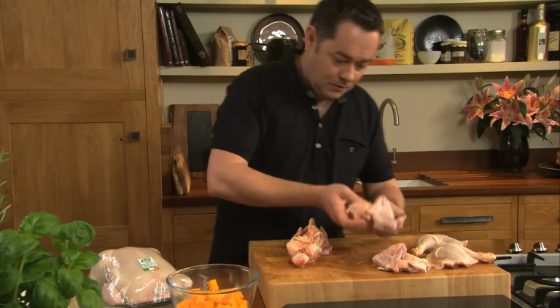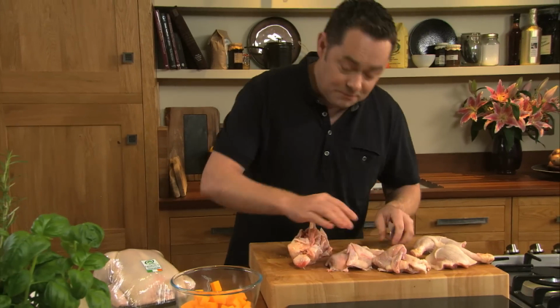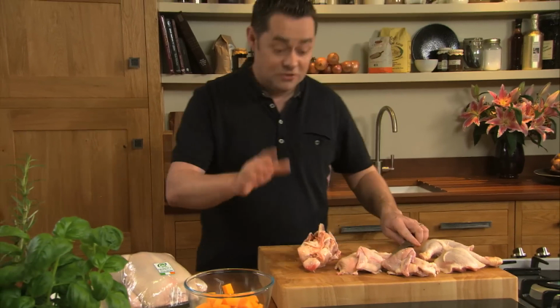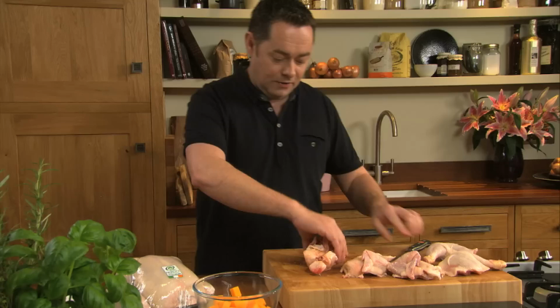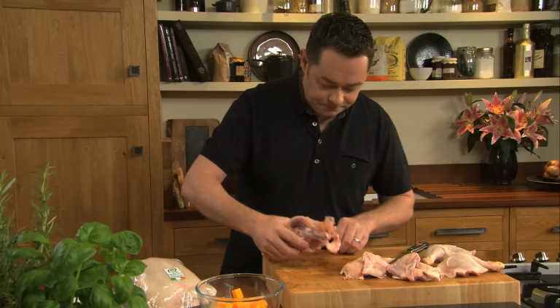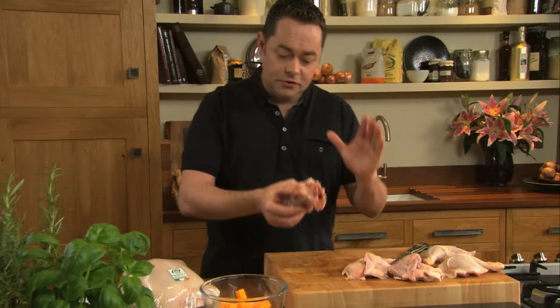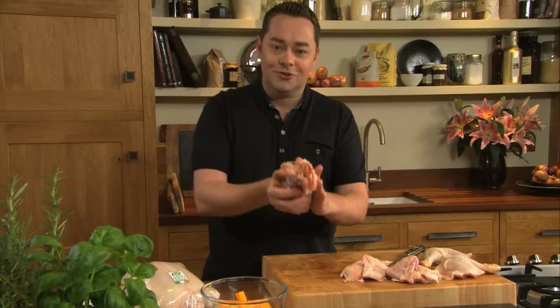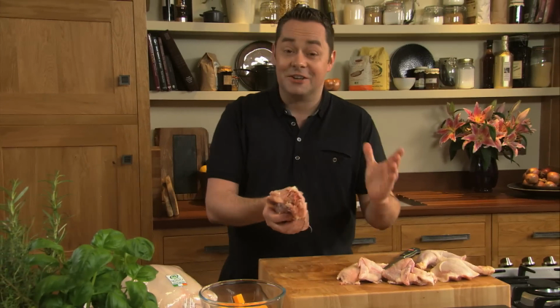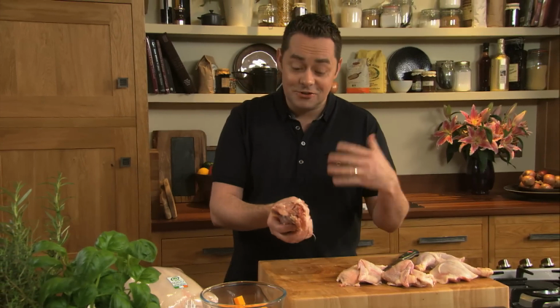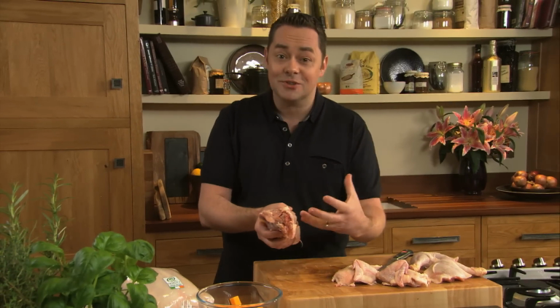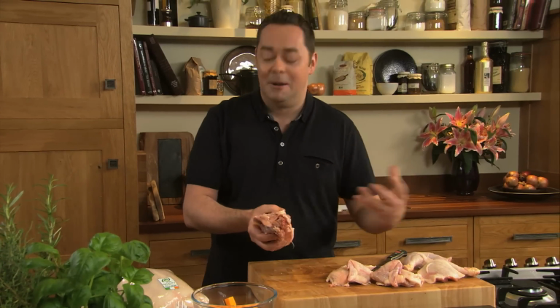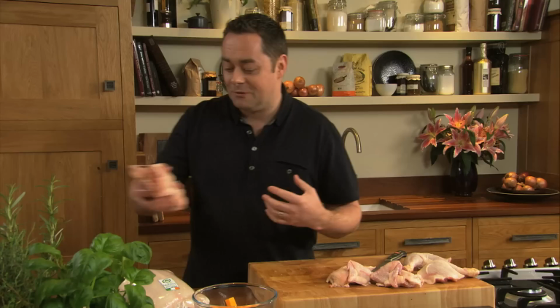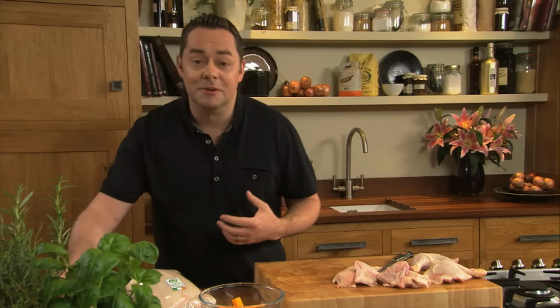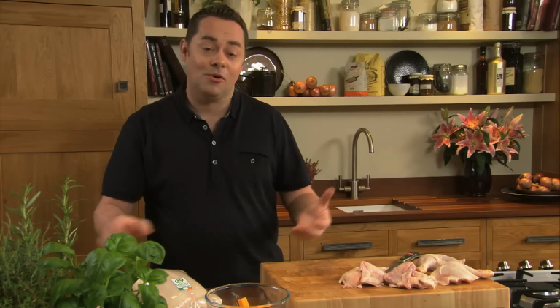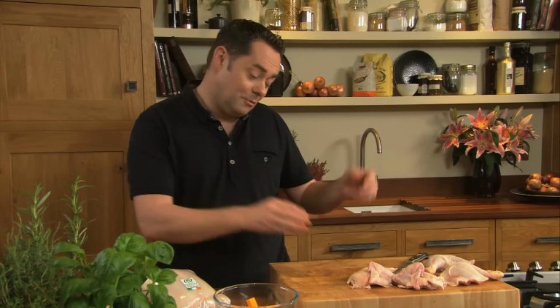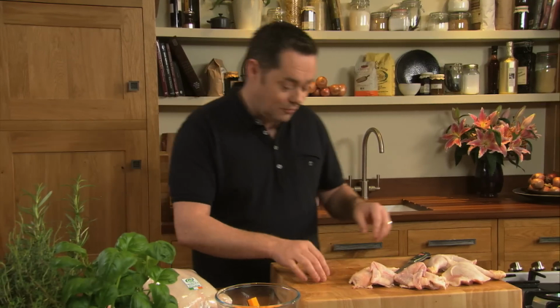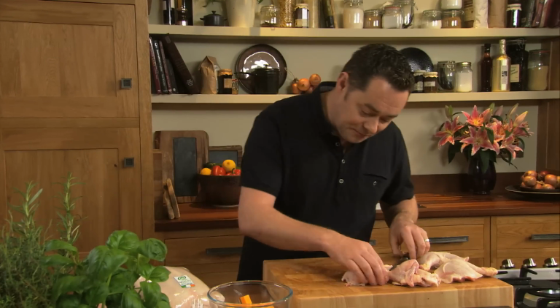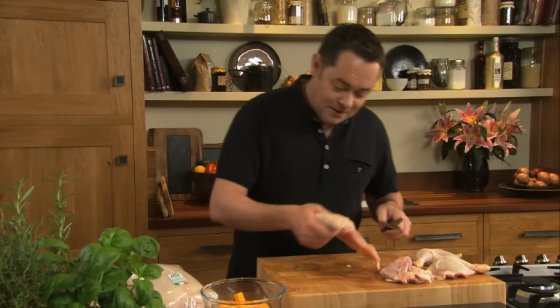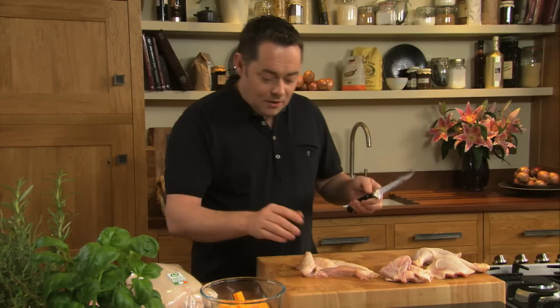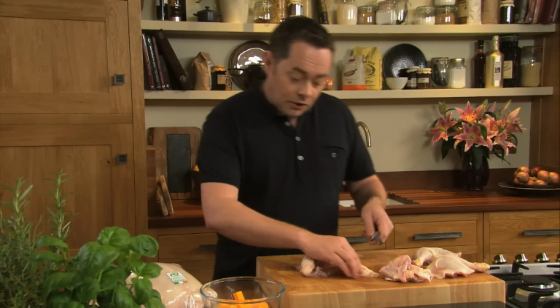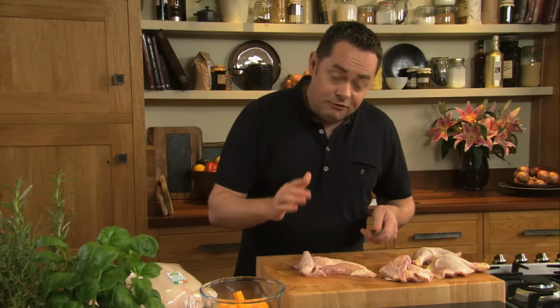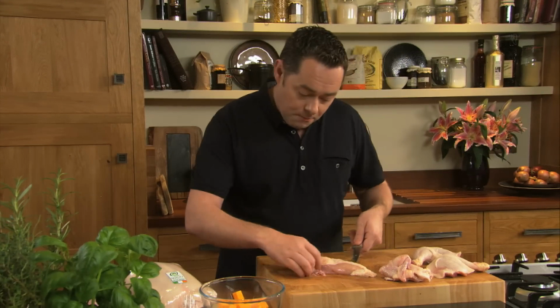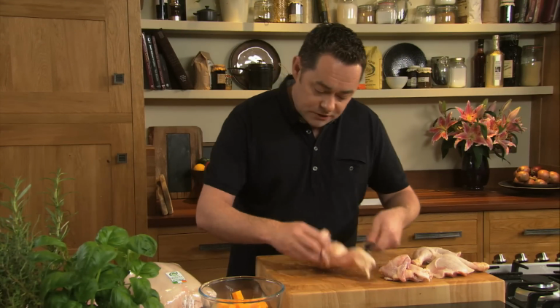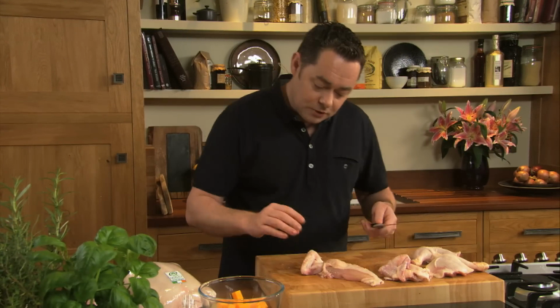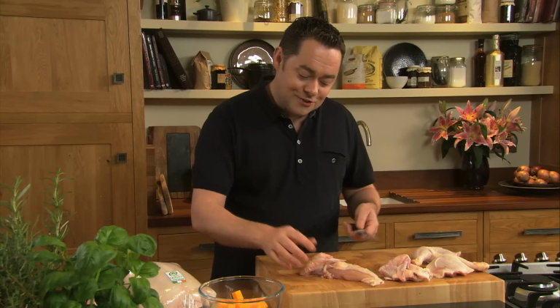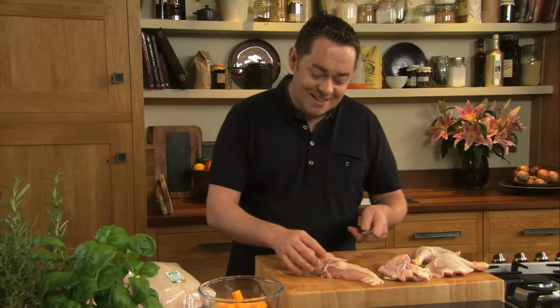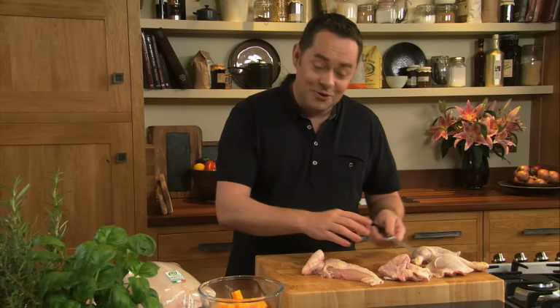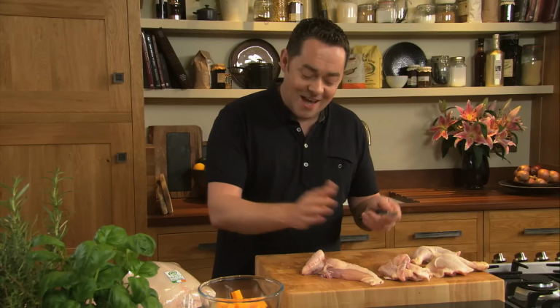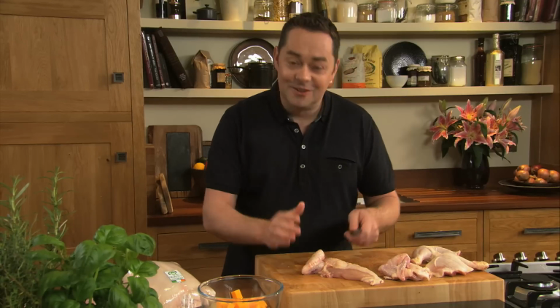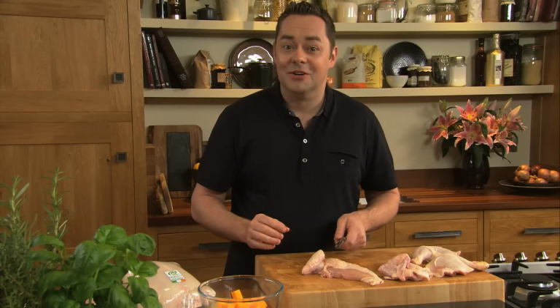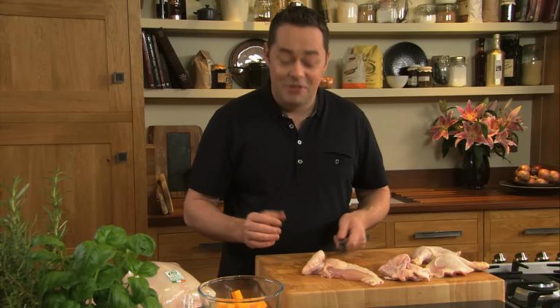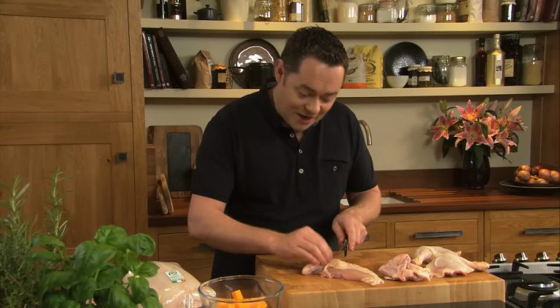A good sharp knife is so invaluable. Don't throw the carcass away — you can freeze it, or you can roast it and put it in some vegetables and some water, and you'll have the most beautiful stock. I'm going to cut into four portions, so everyone gets a portion of the leg and also some of the breast.